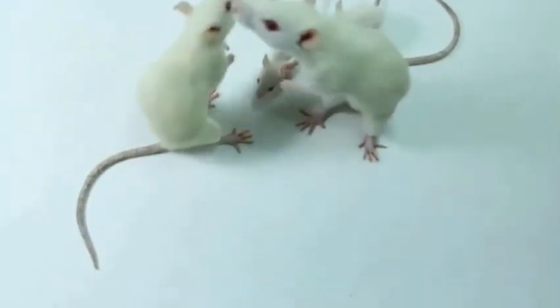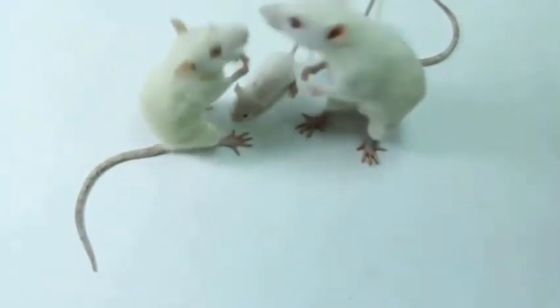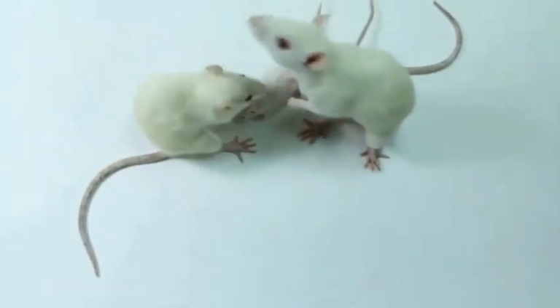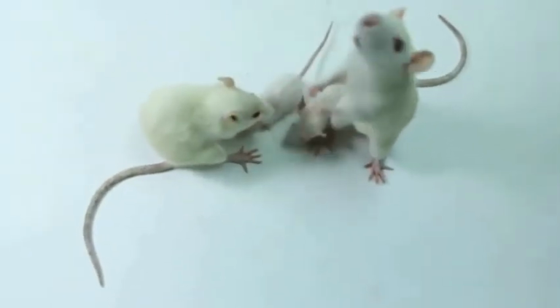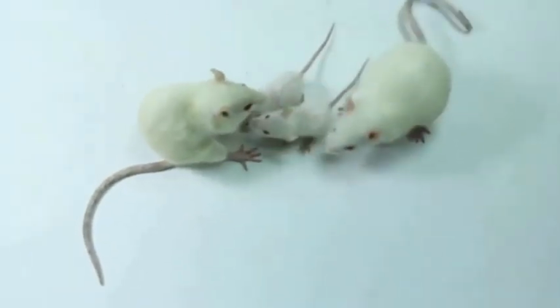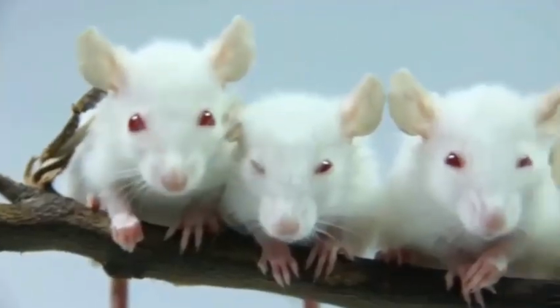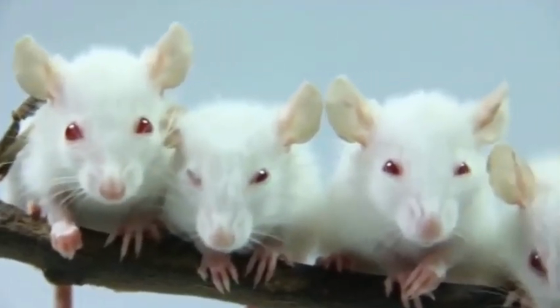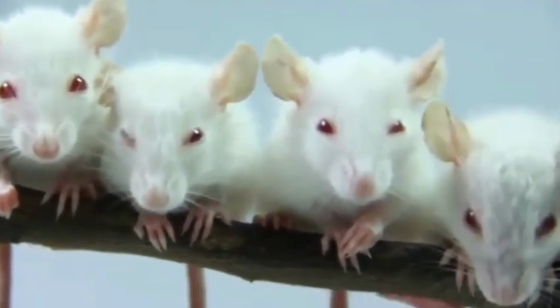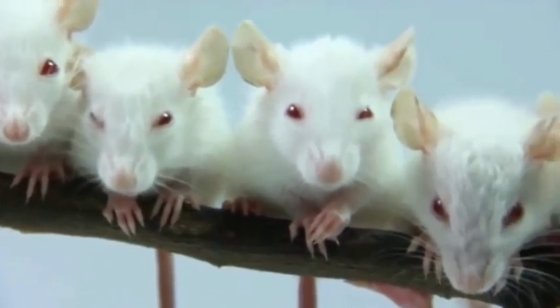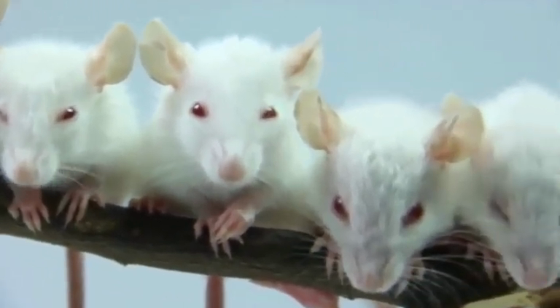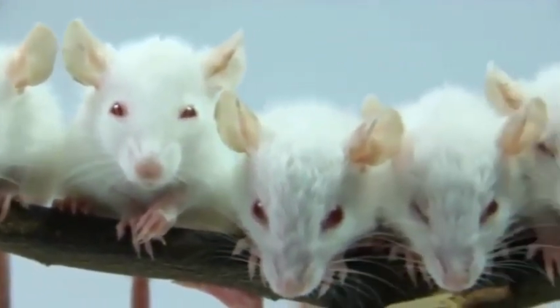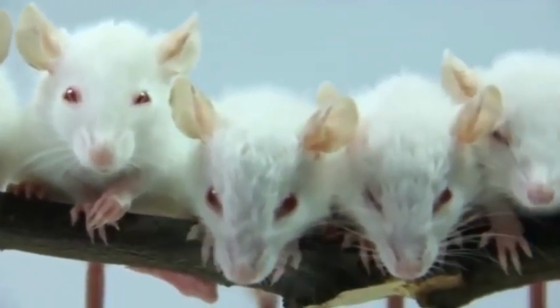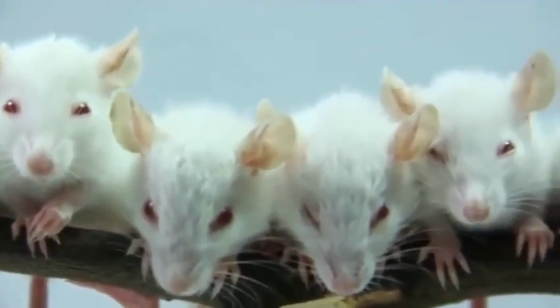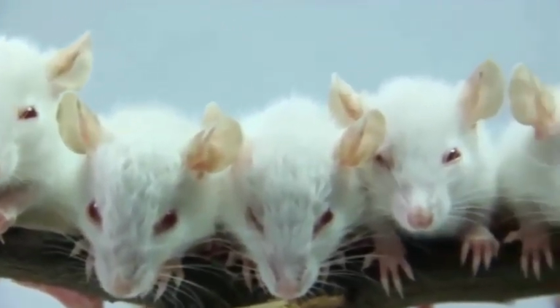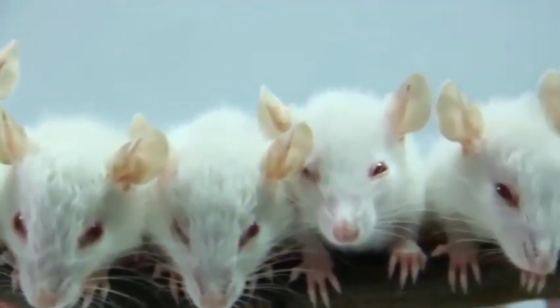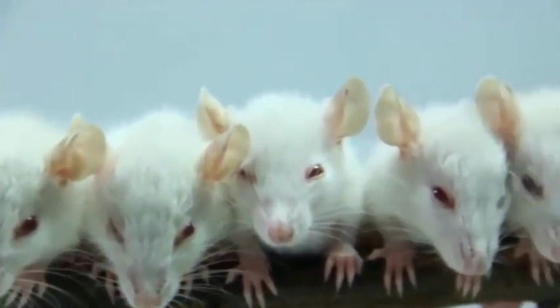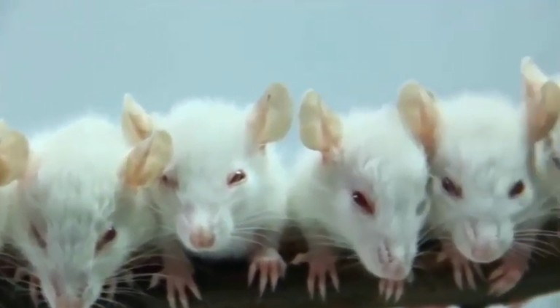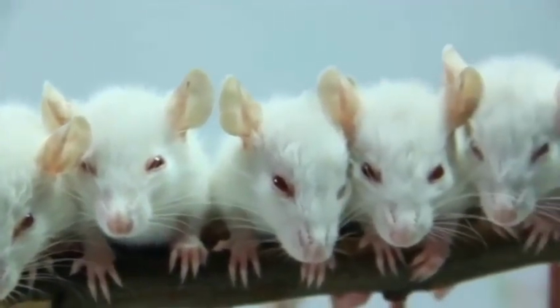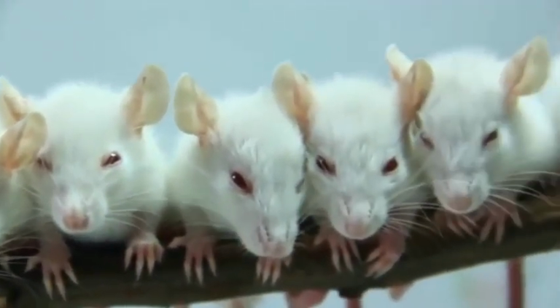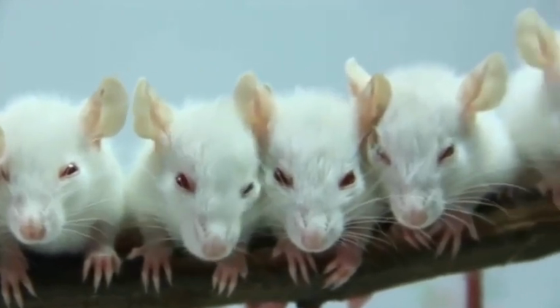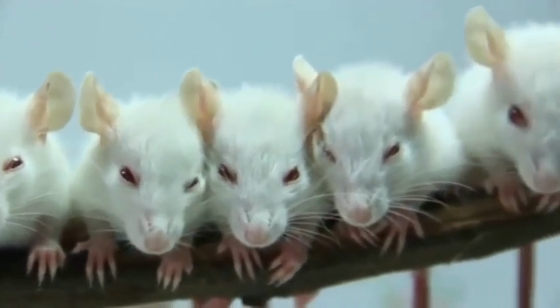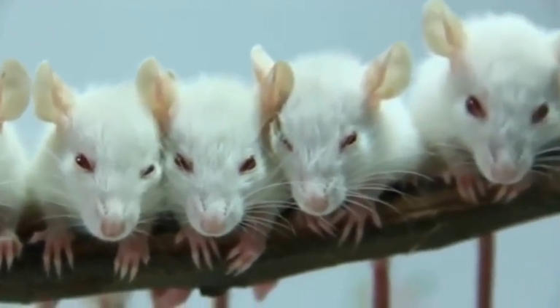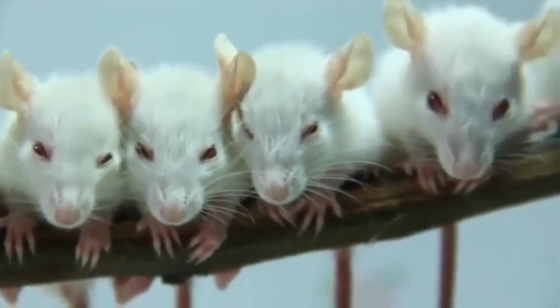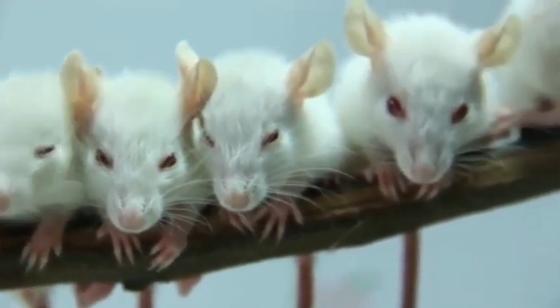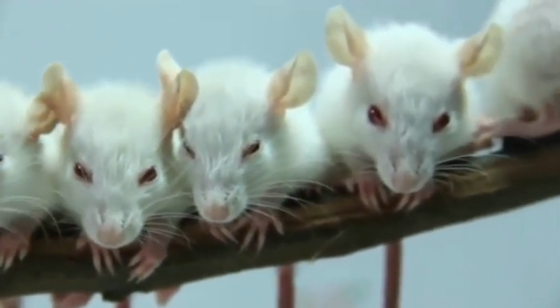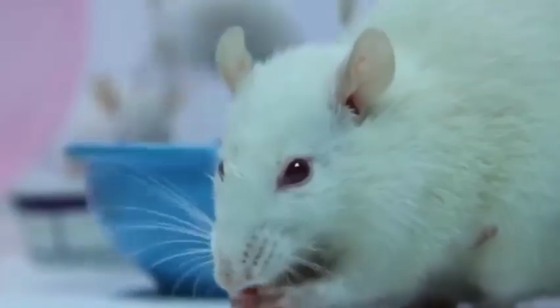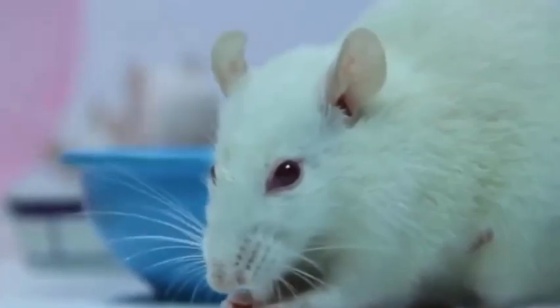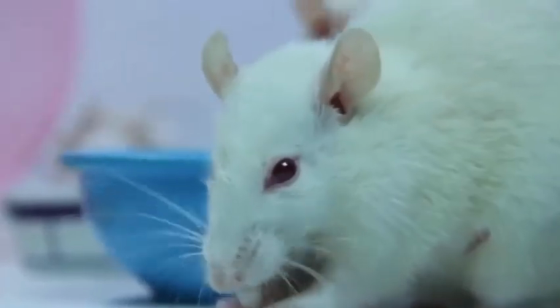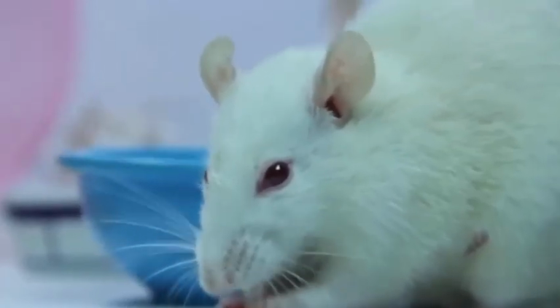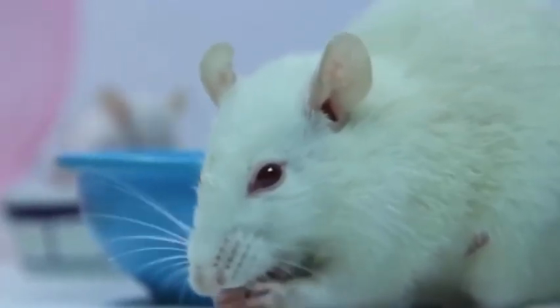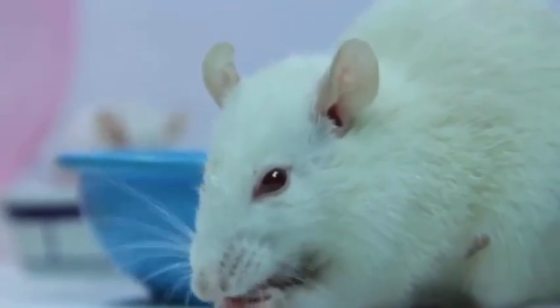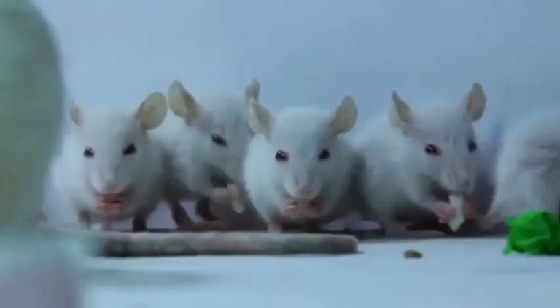Last but not the least, we have rats. Rats are cute, intelligent pets that are easy to take care of and maintain, and are easily tameable. If you are looking for an intelligent pet, rats can be the best one.